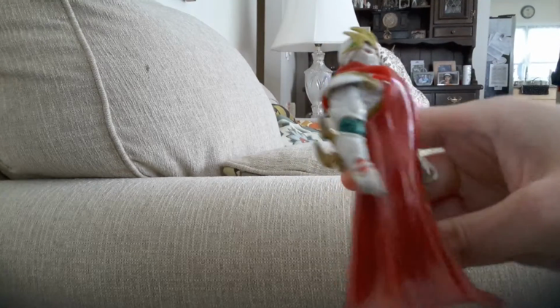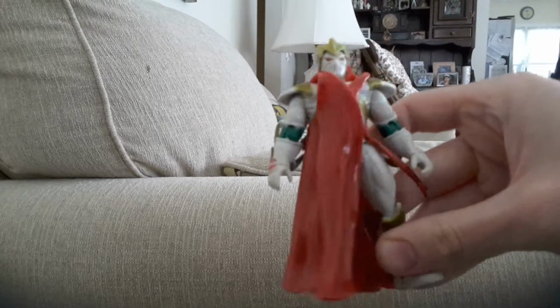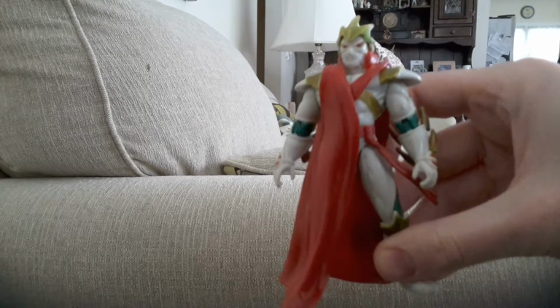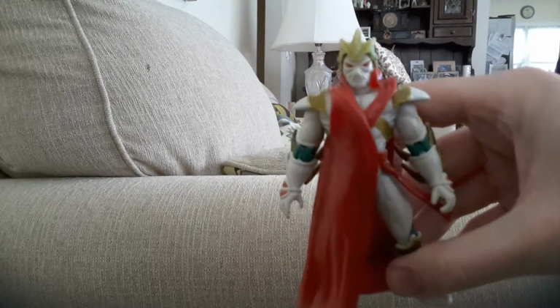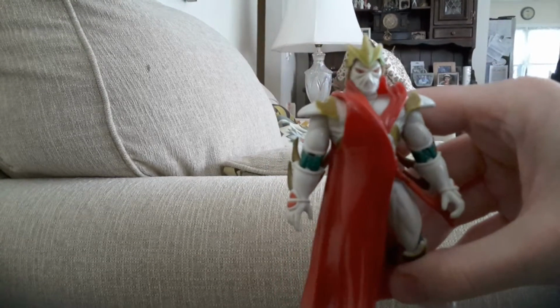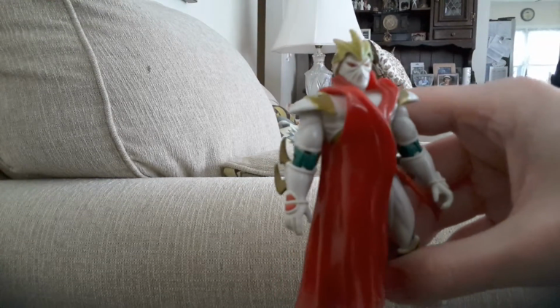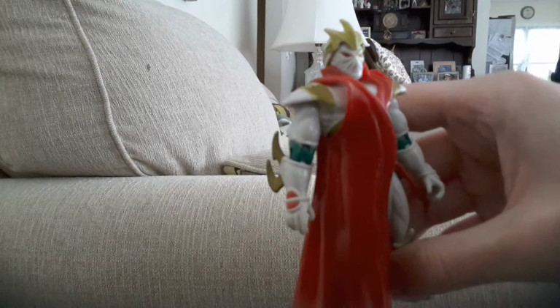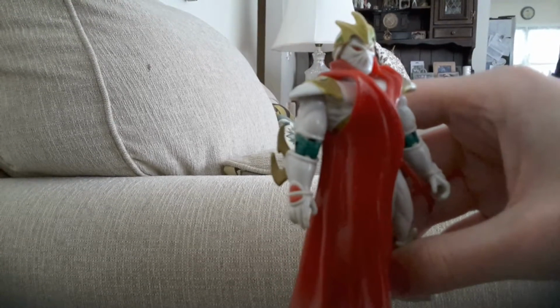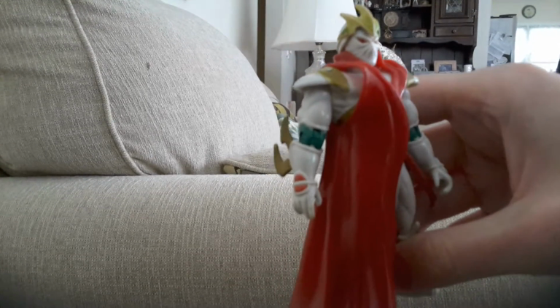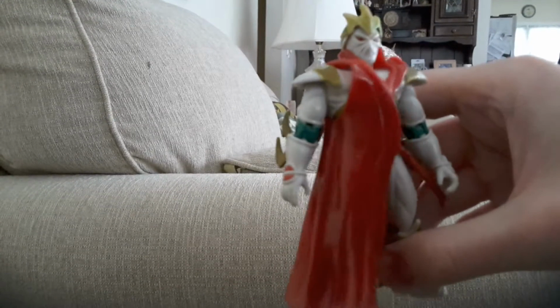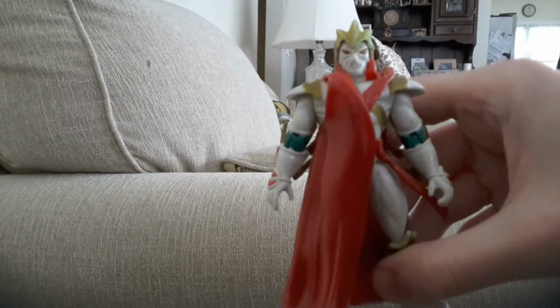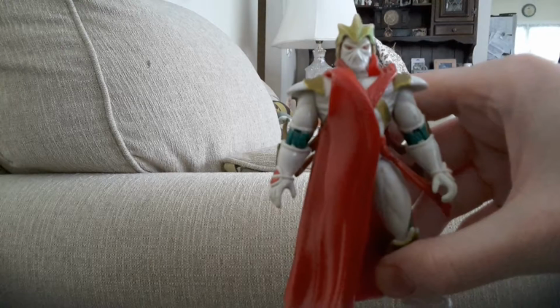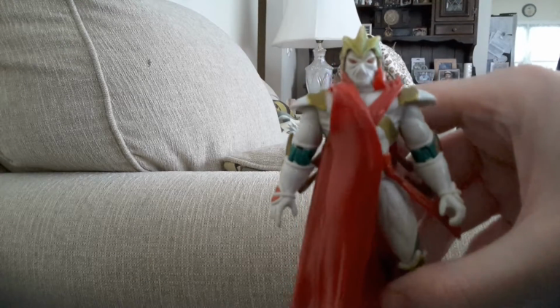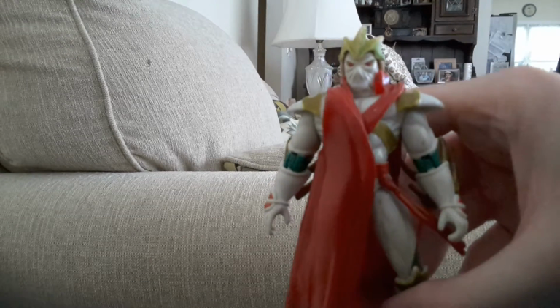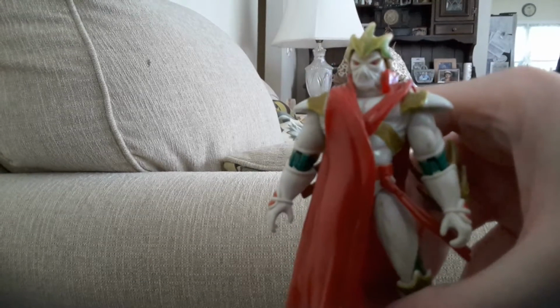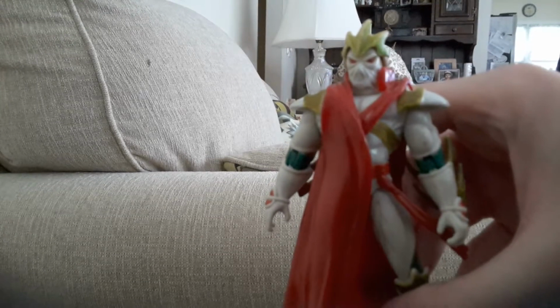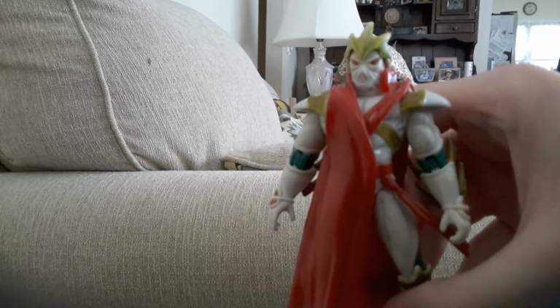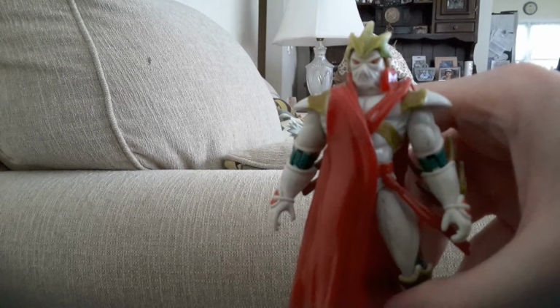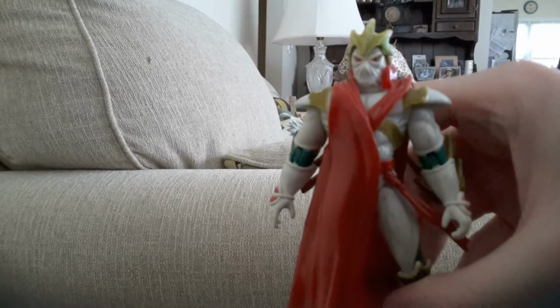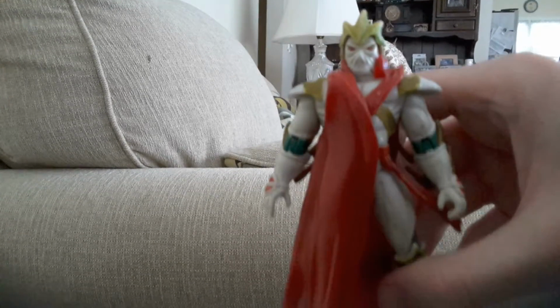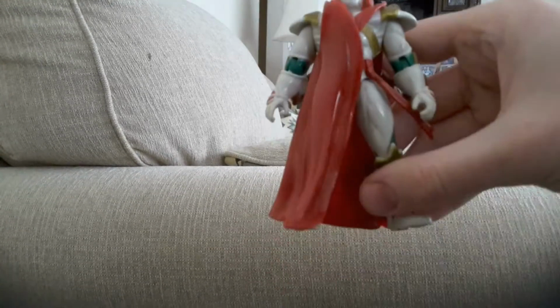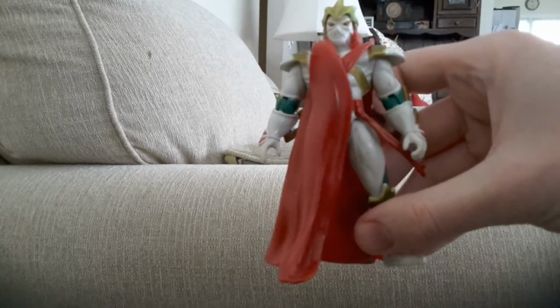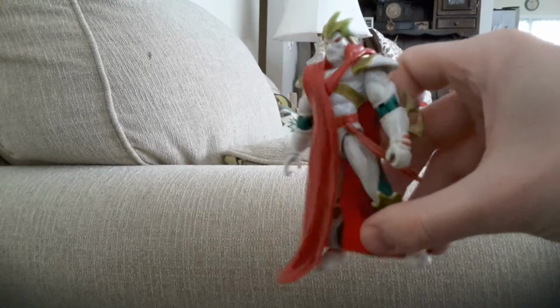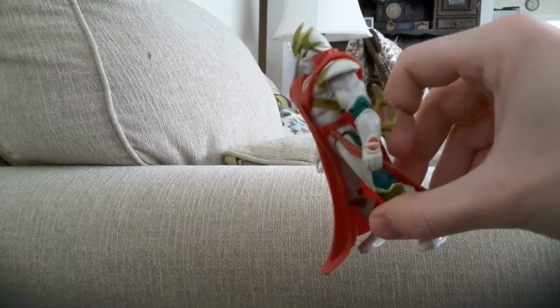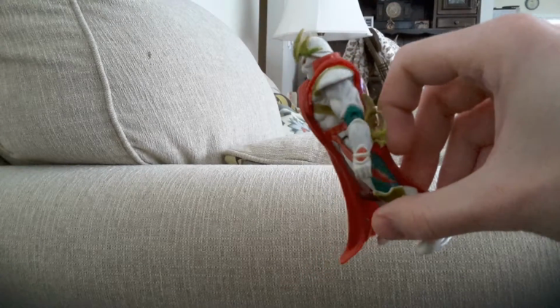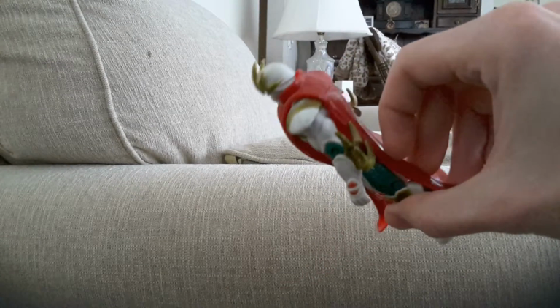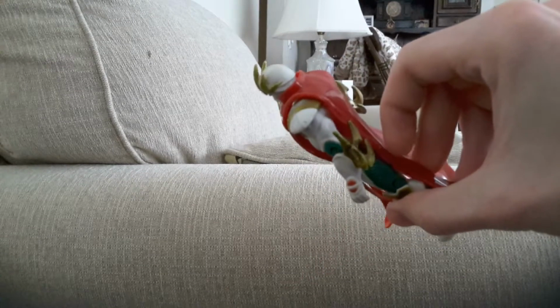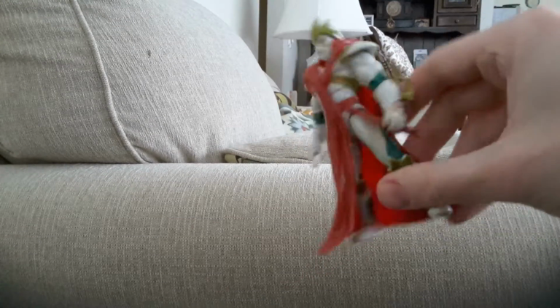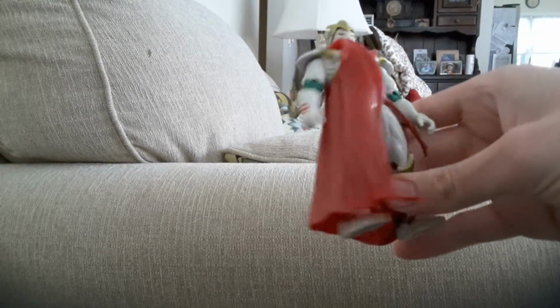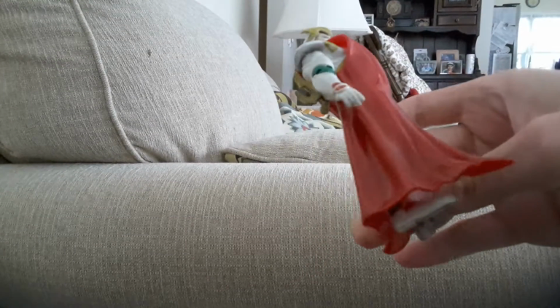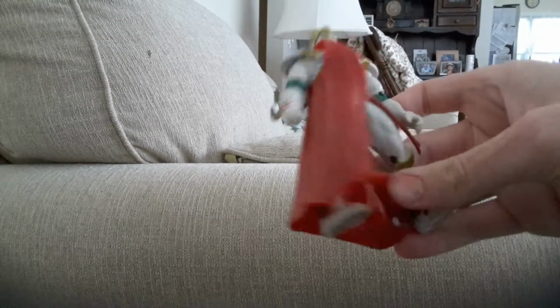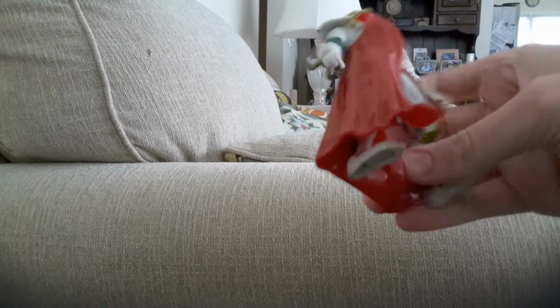Now, this guy — you can see the pale white skin, dark red eyes. I don't know if he has a mouth or not. He has blades on his back and a bright red cape.